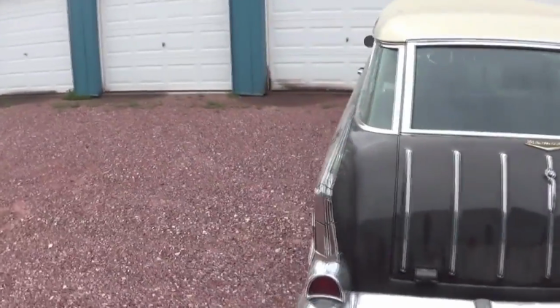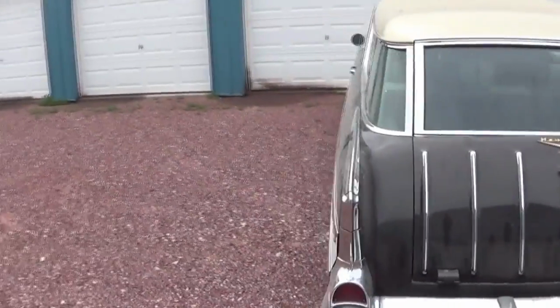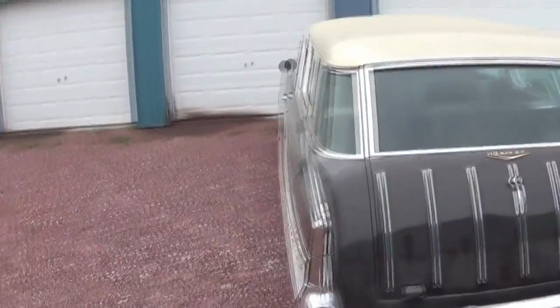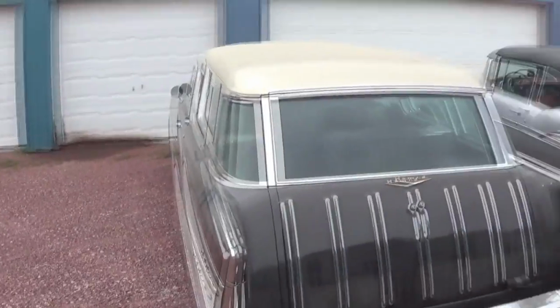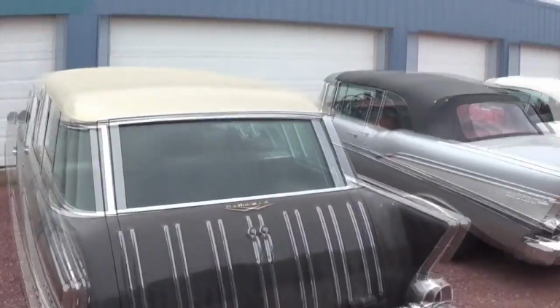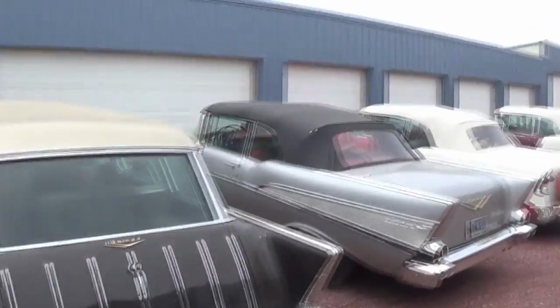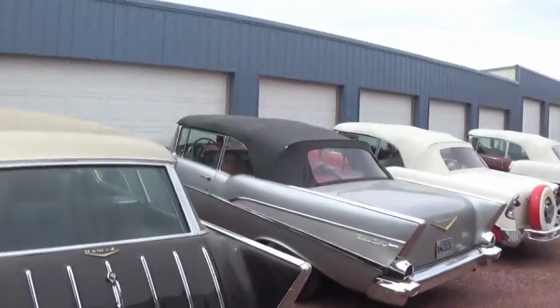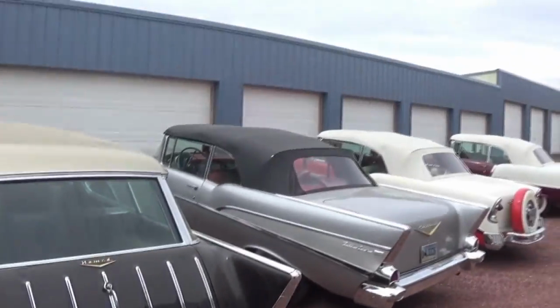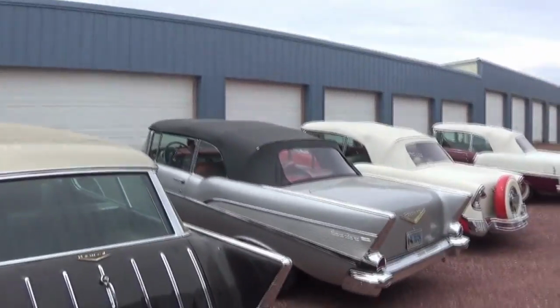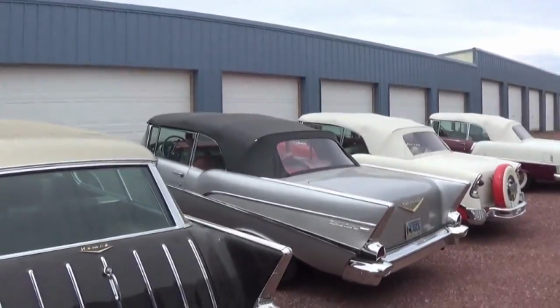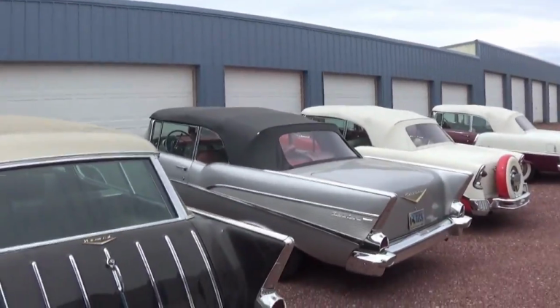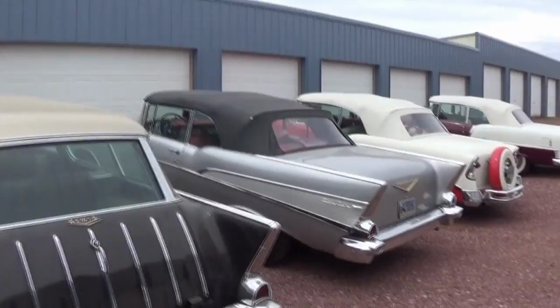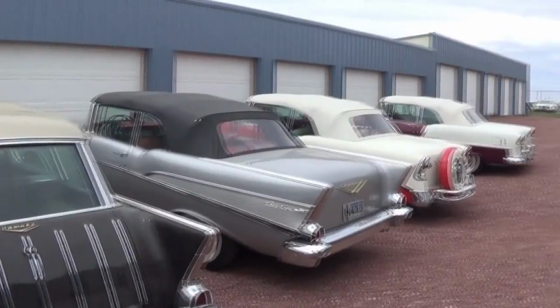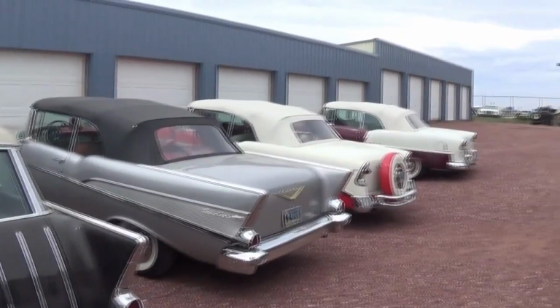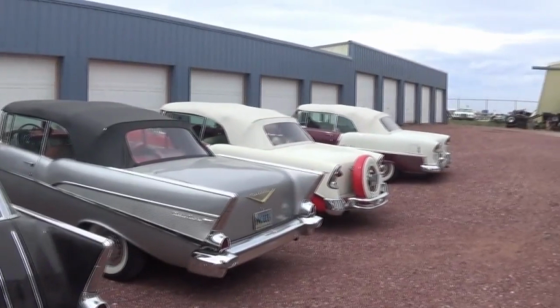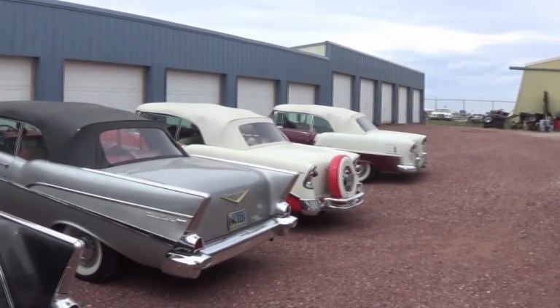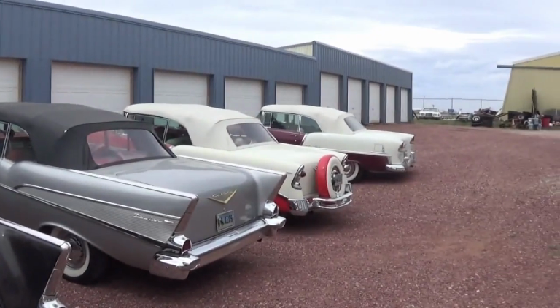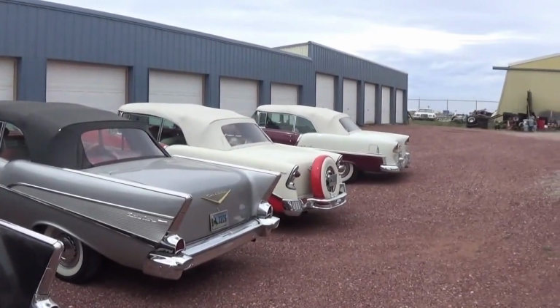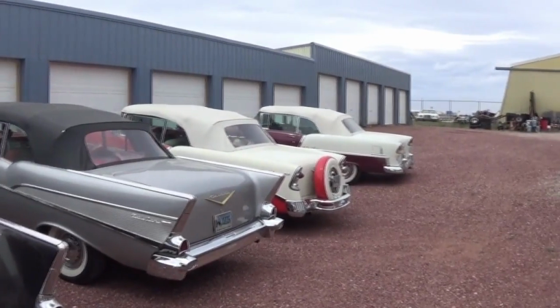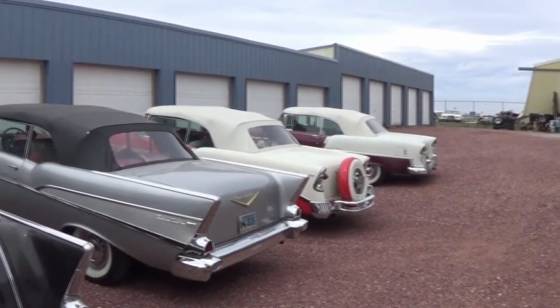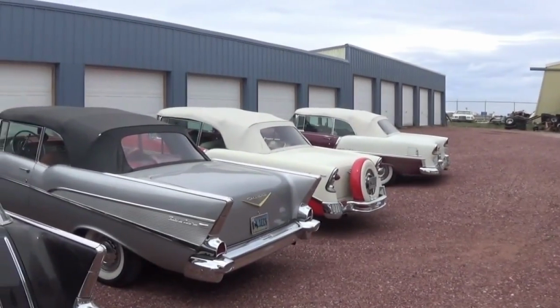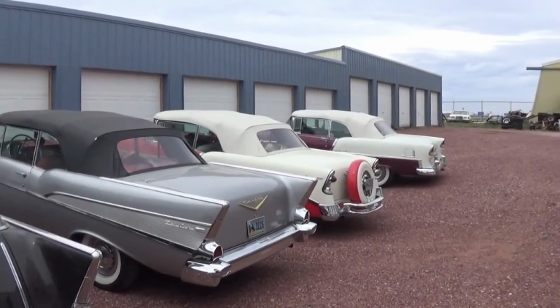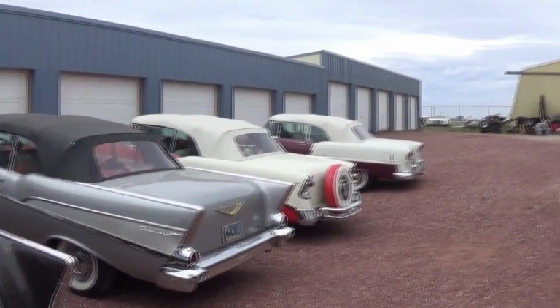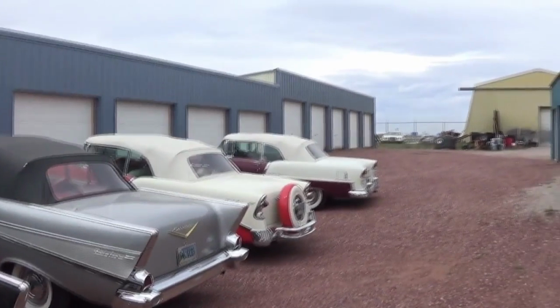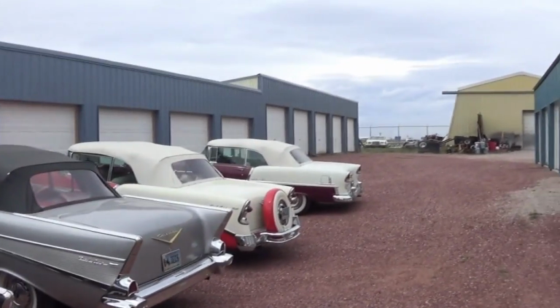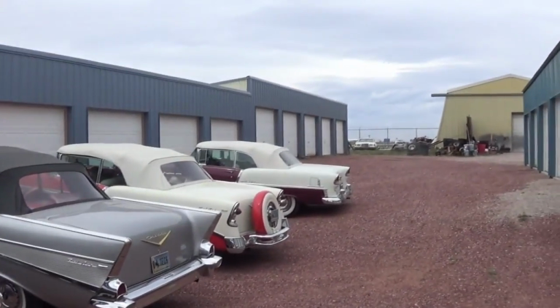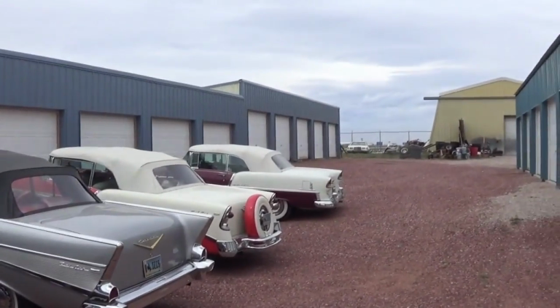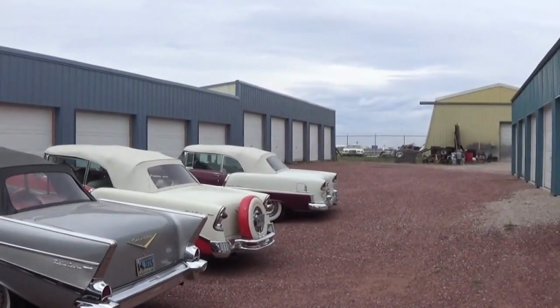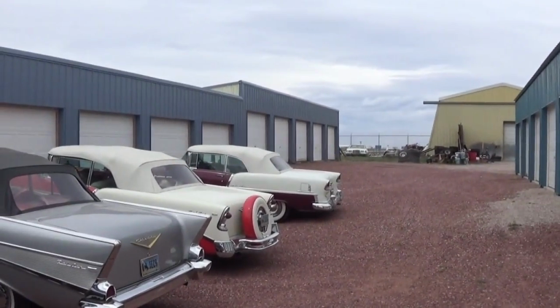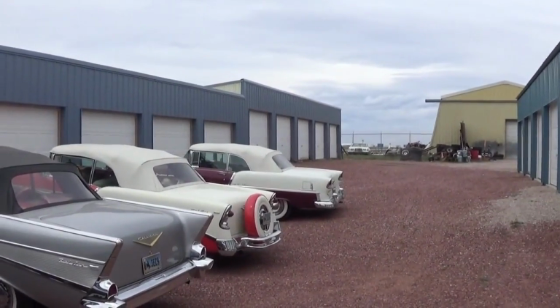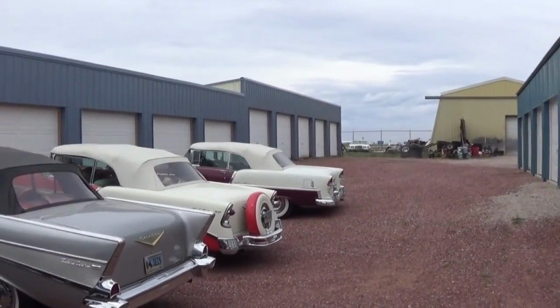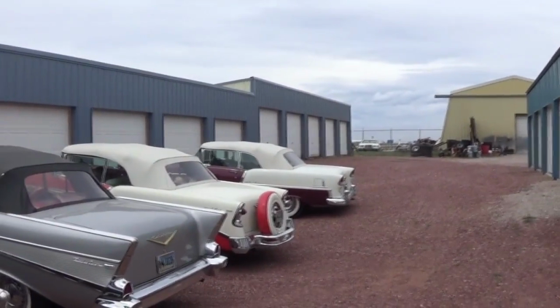He's got a 57 Nomad, a 57 Convertible, a 56 Convertible, and a 55 Convertible.